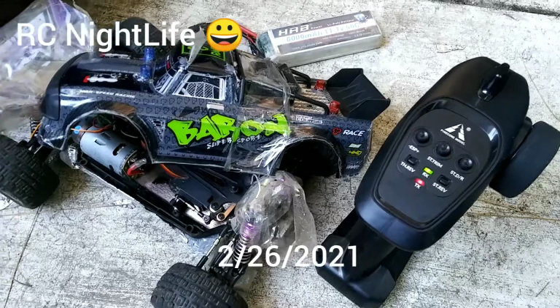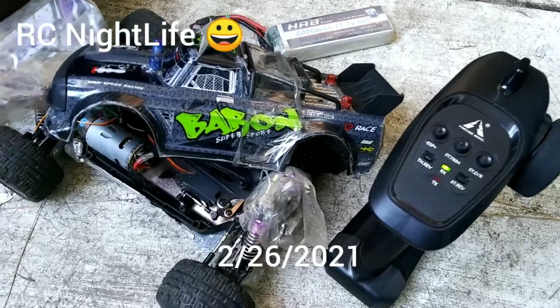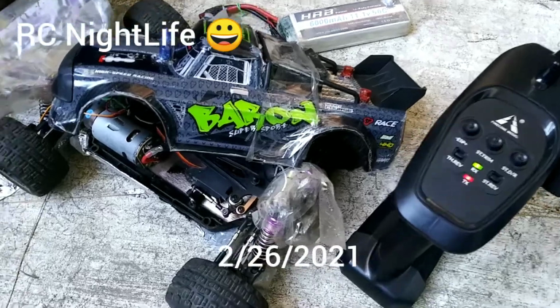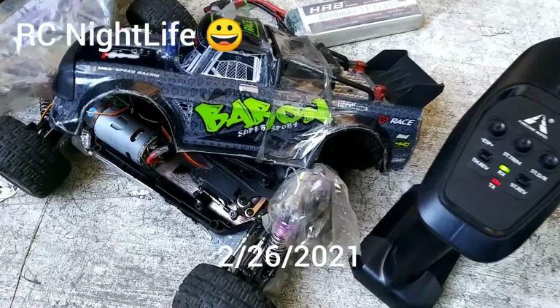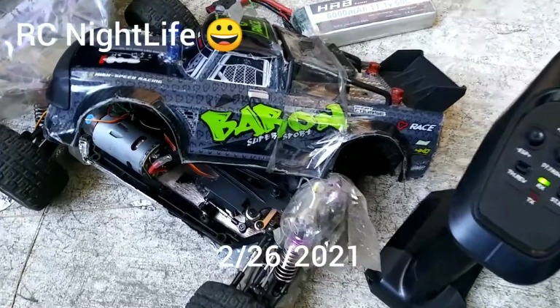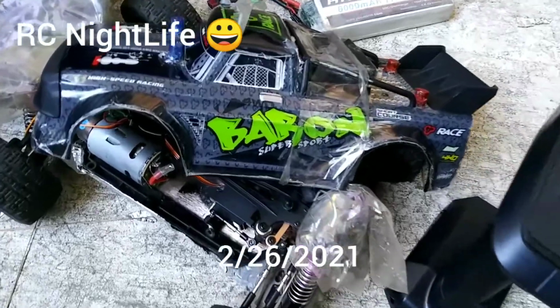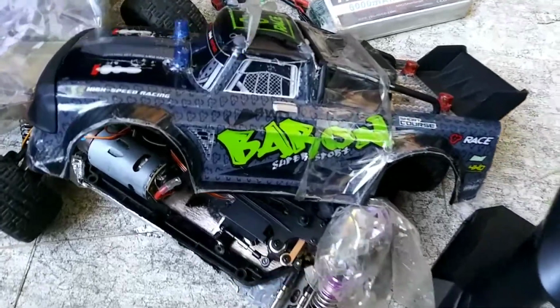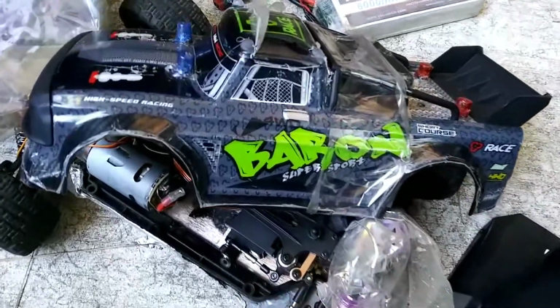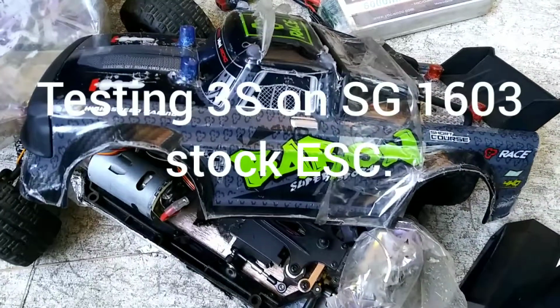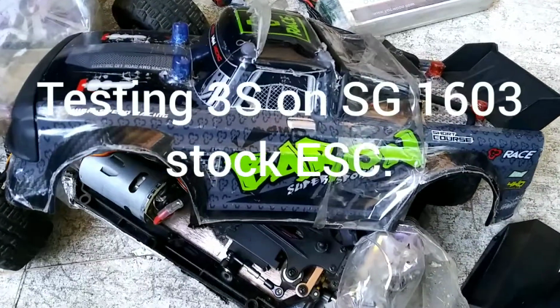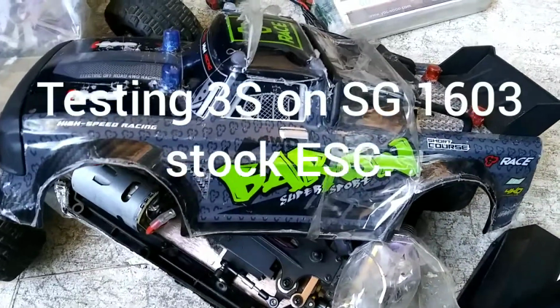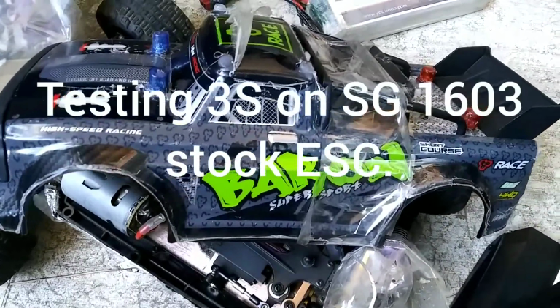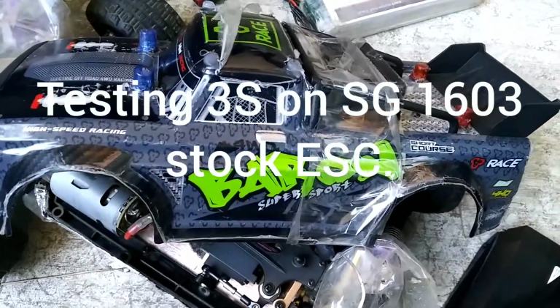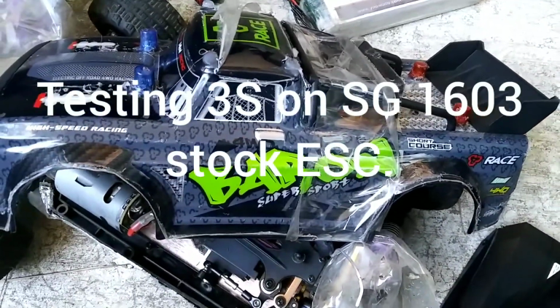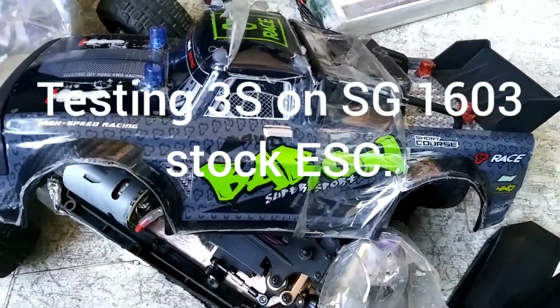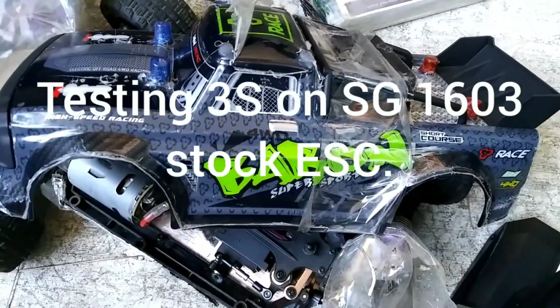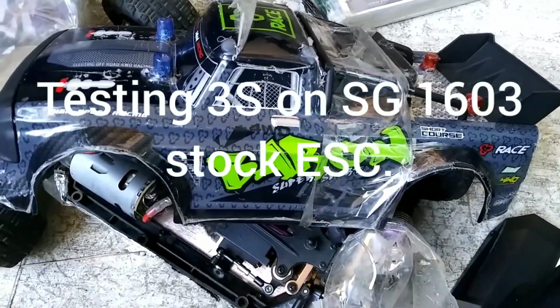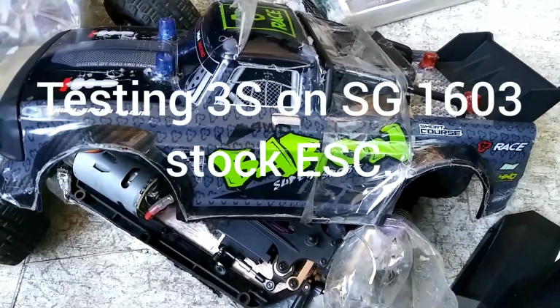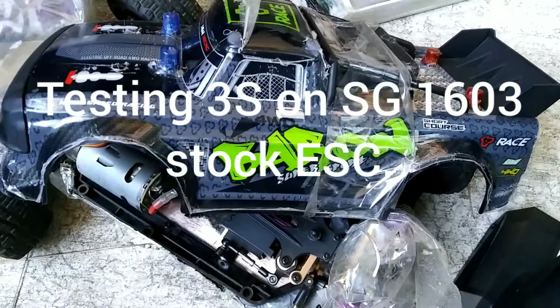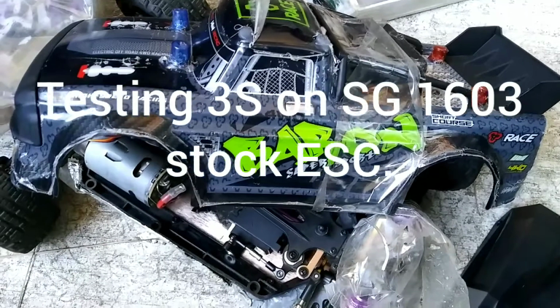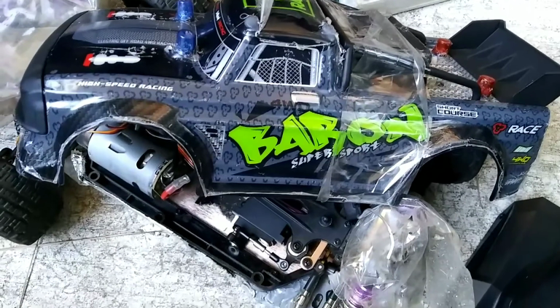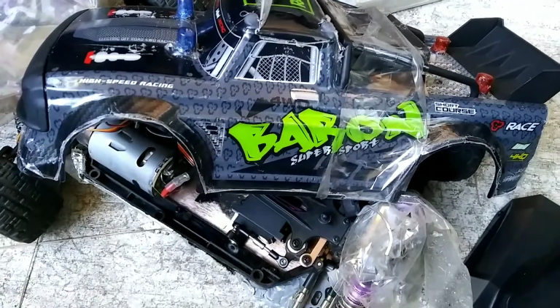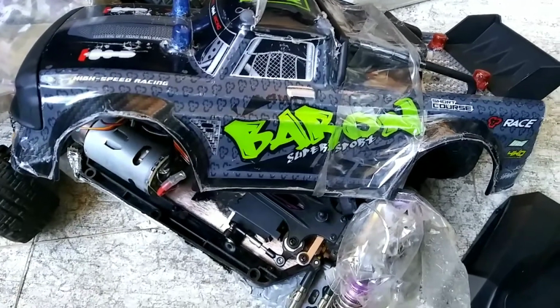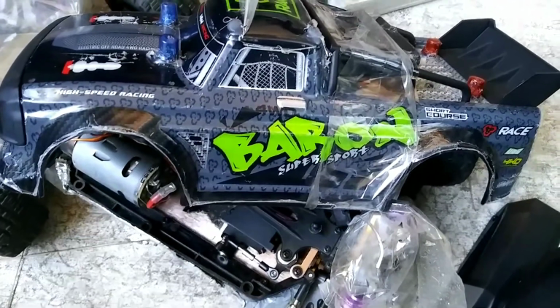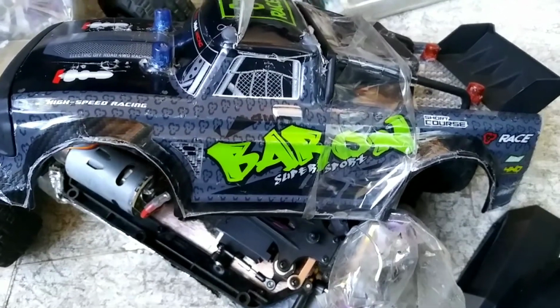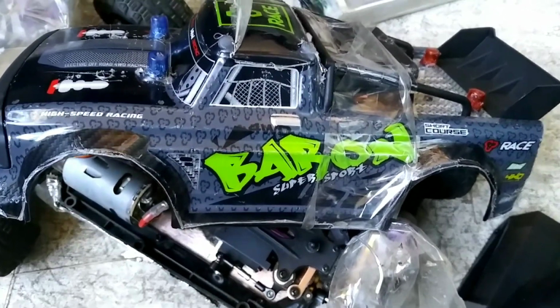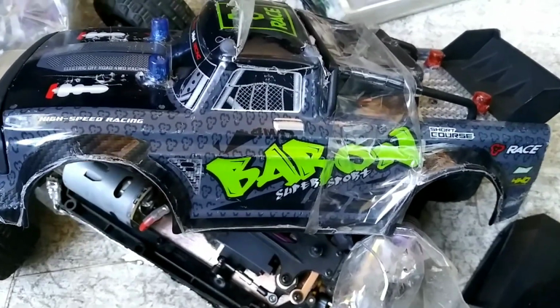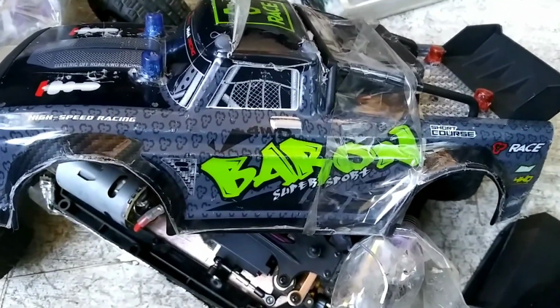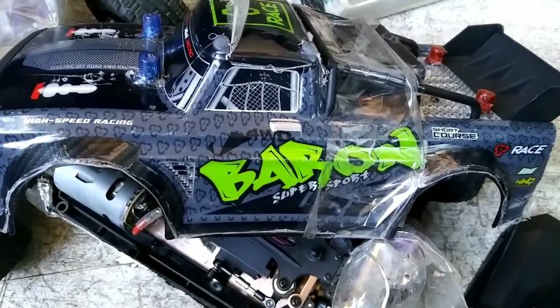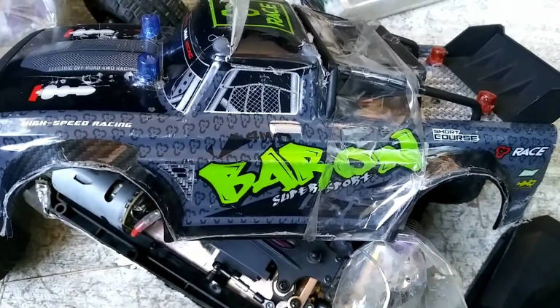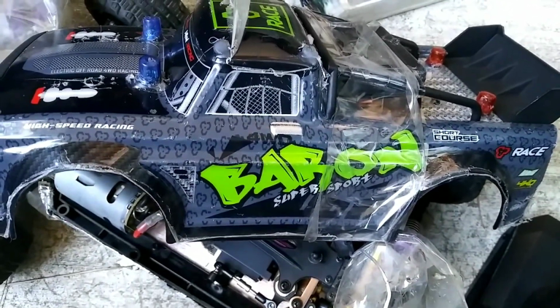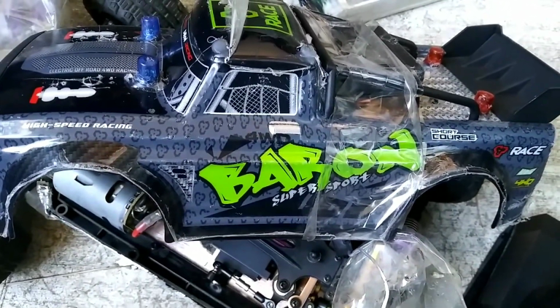How's everyone doing? This is the SG1603. I'm gonna test out for everyone — can this ESC, the stock ESC, handle 3S?